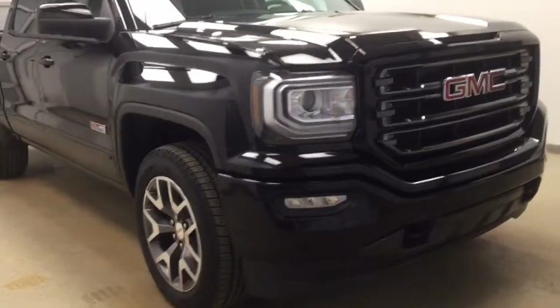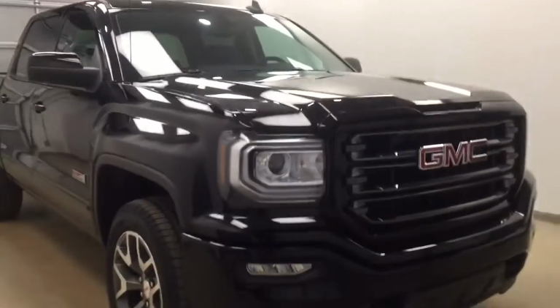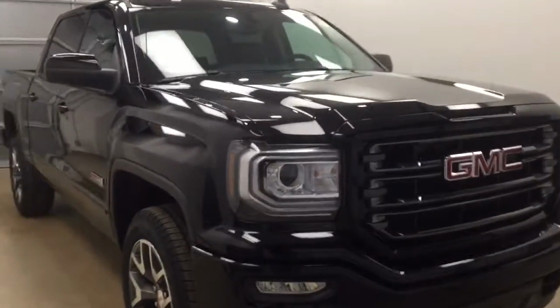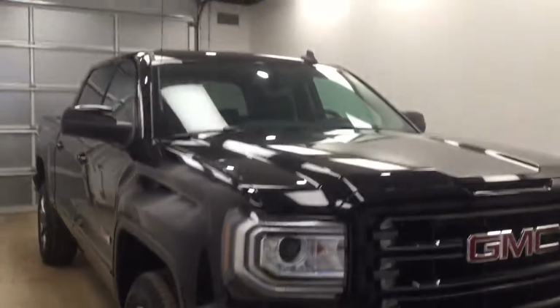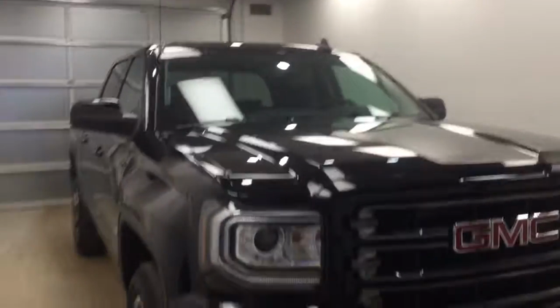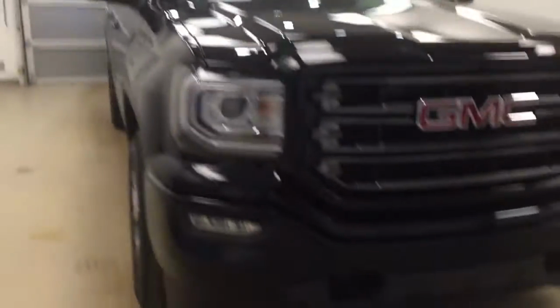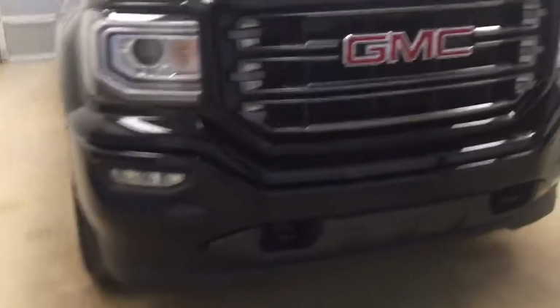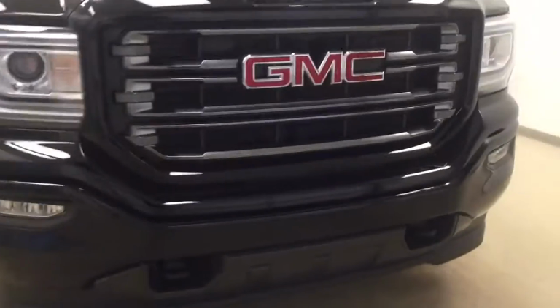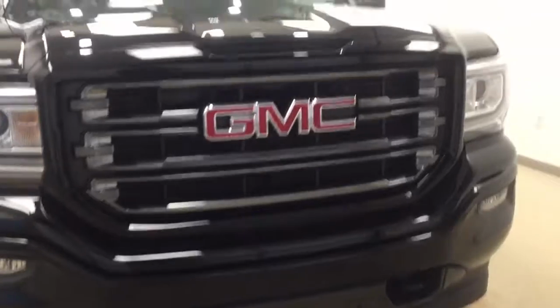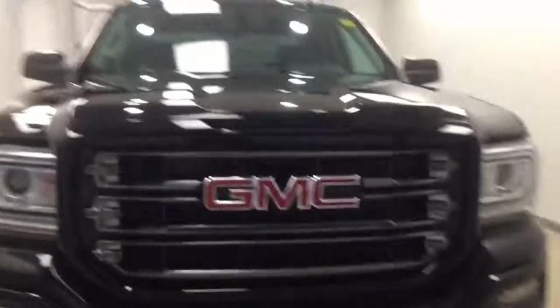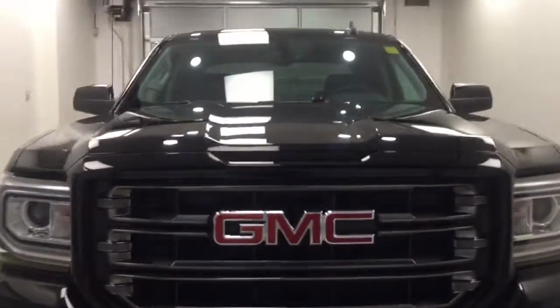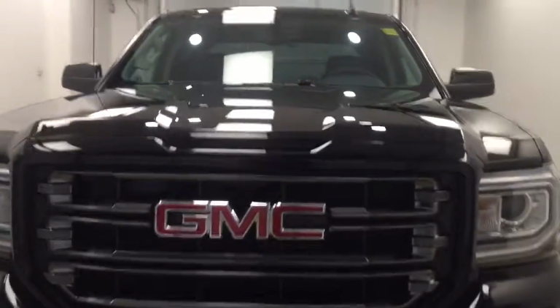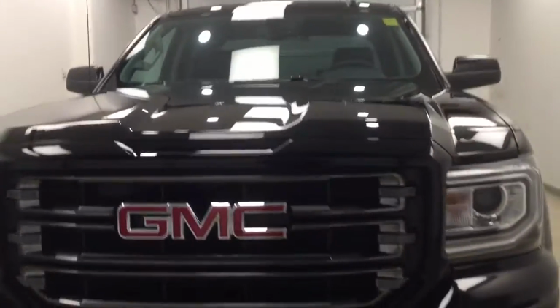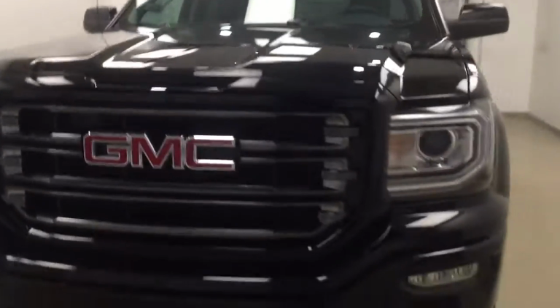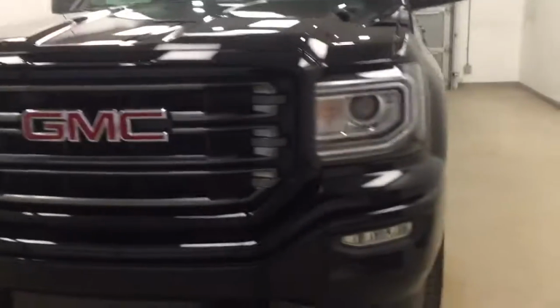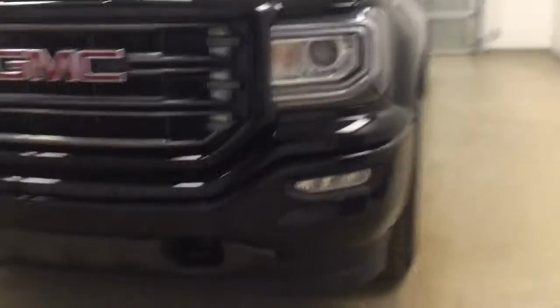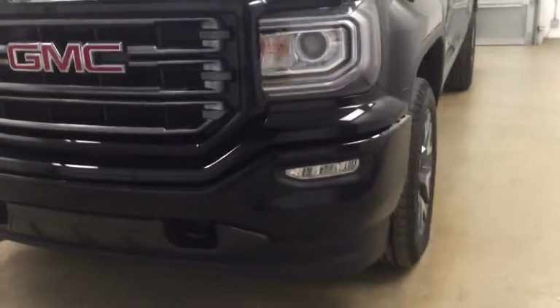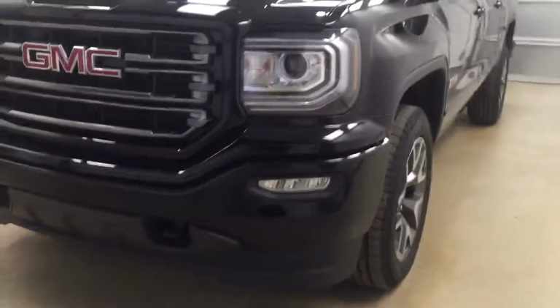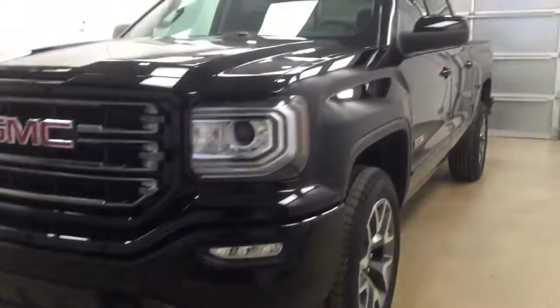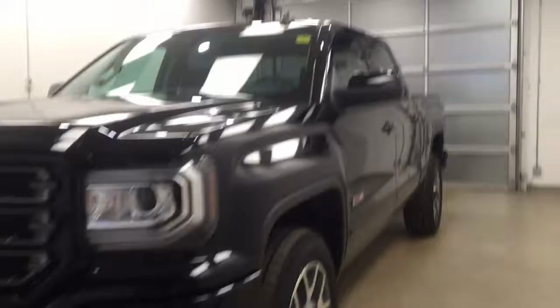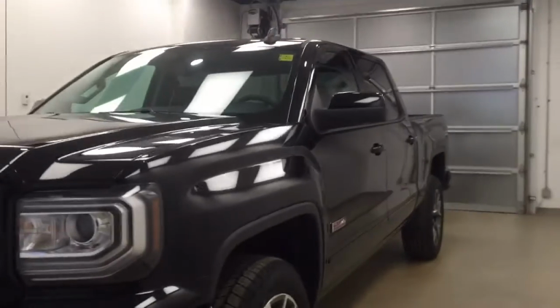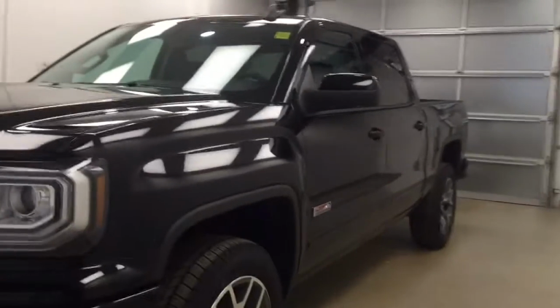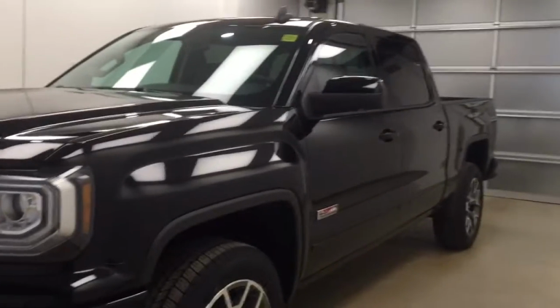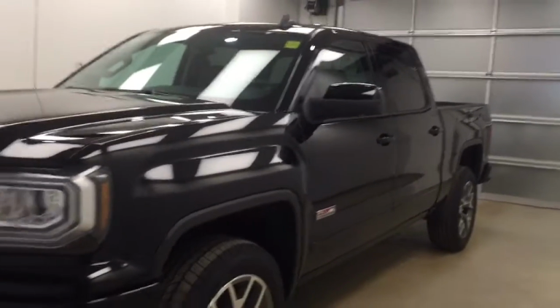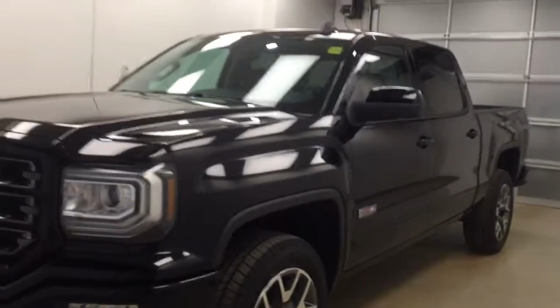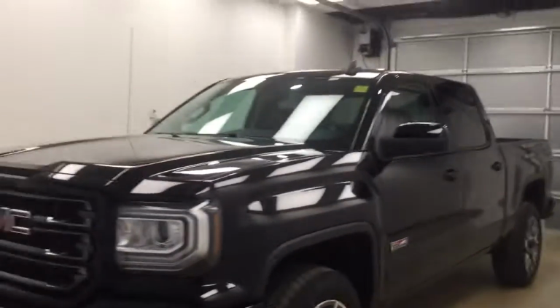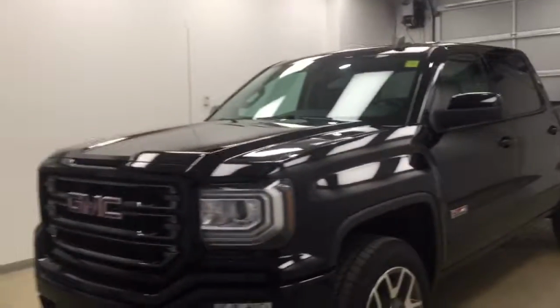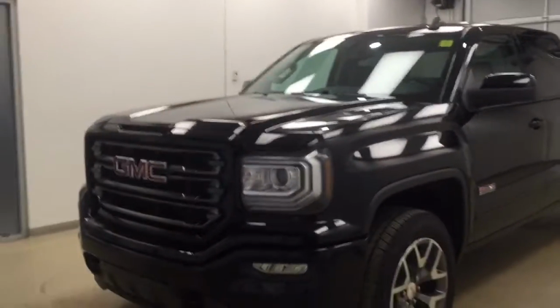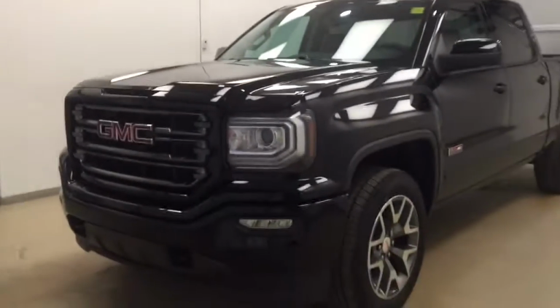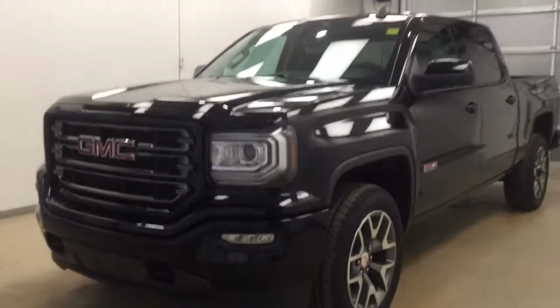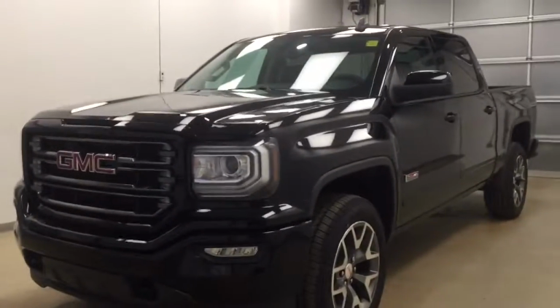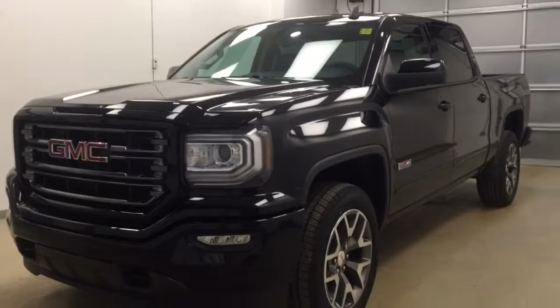Once again, stock number 176165. This is a 2017 GMC 1500 crew cab that you have just checked out and our color is onyx black.